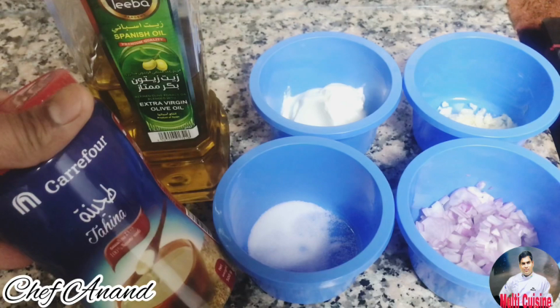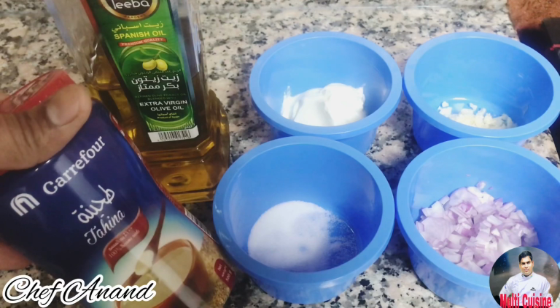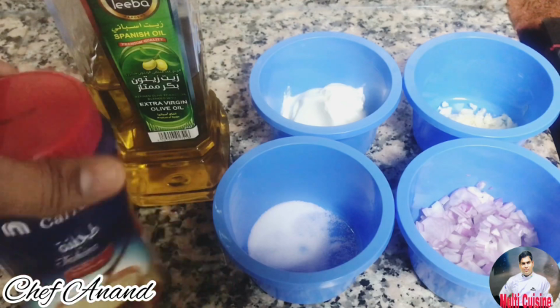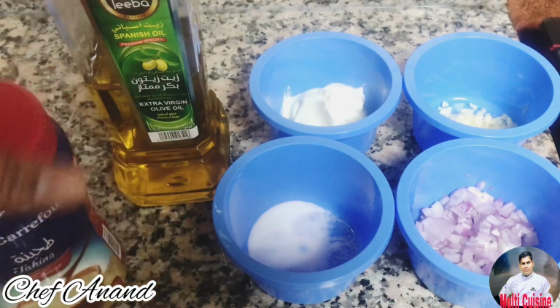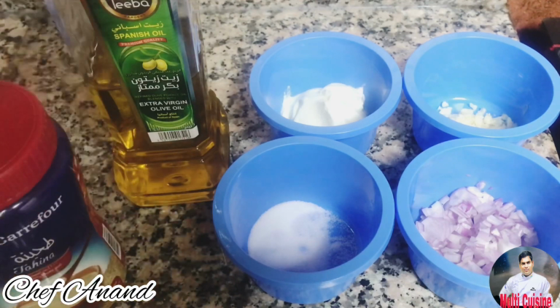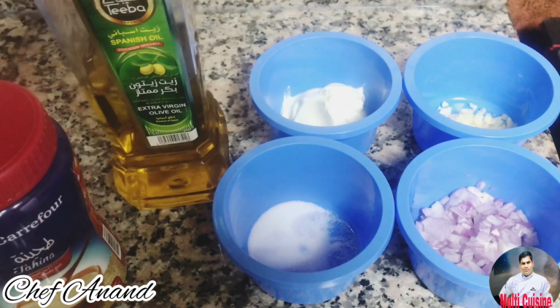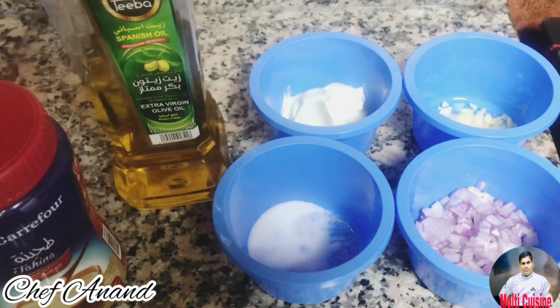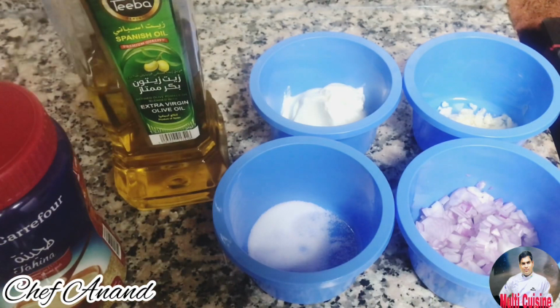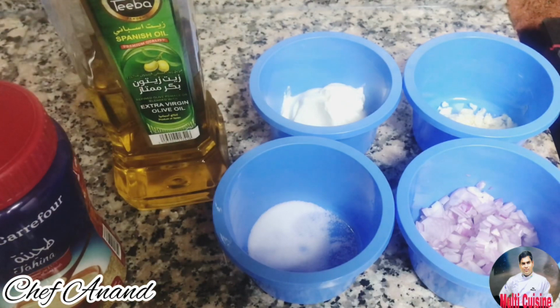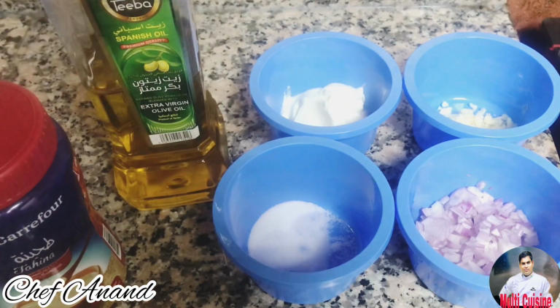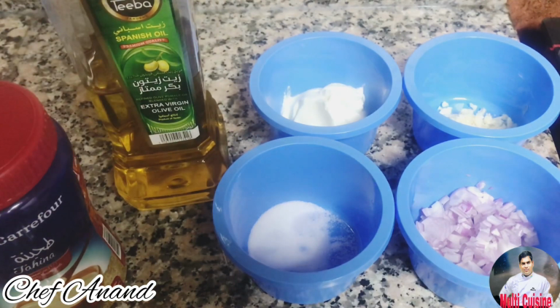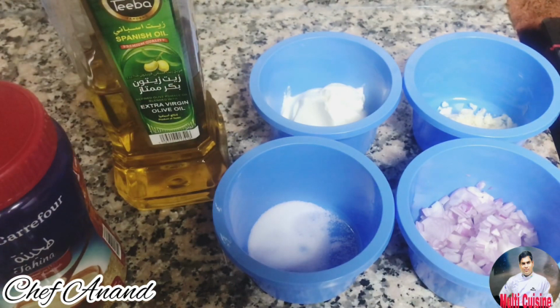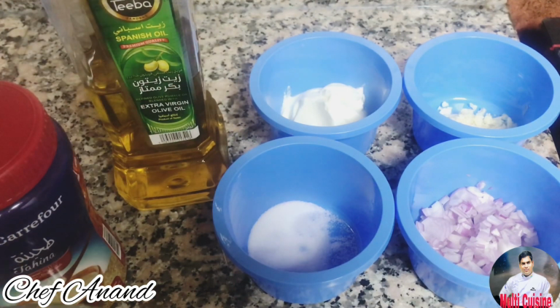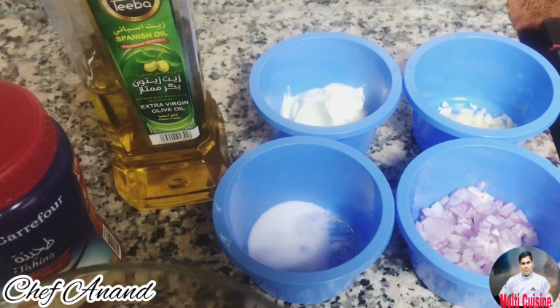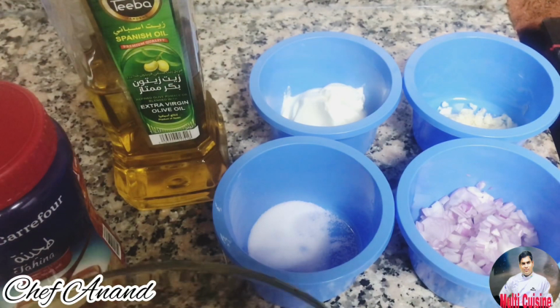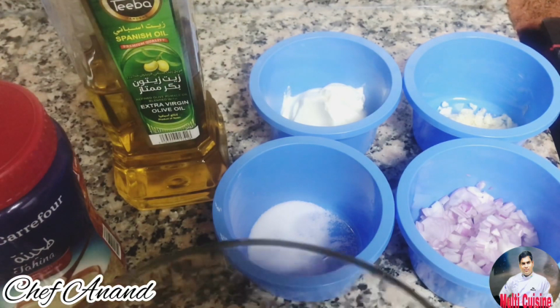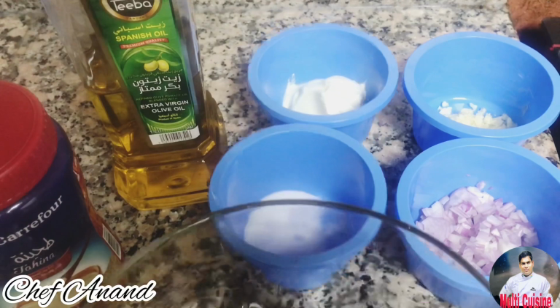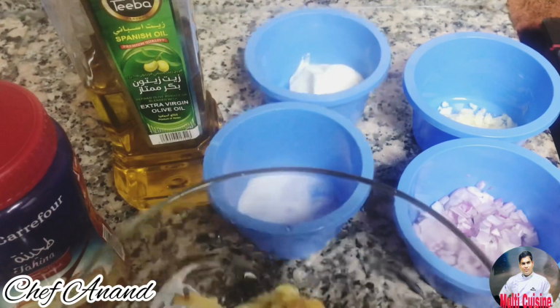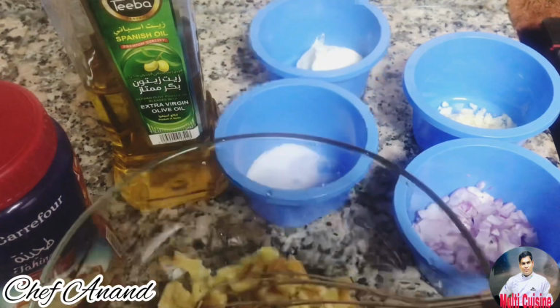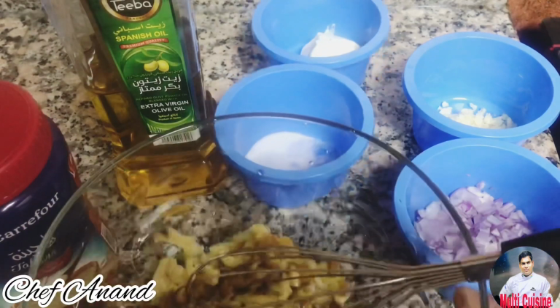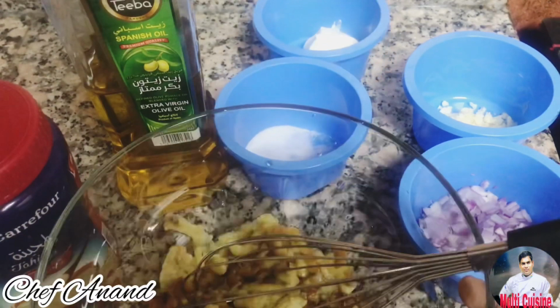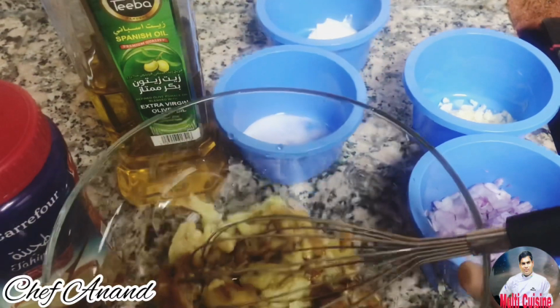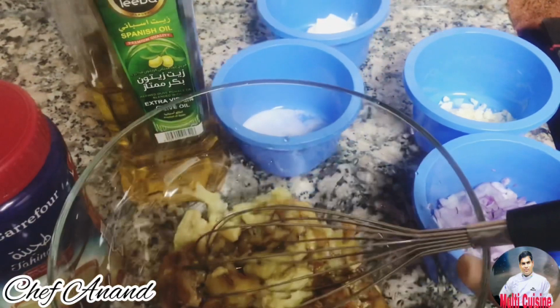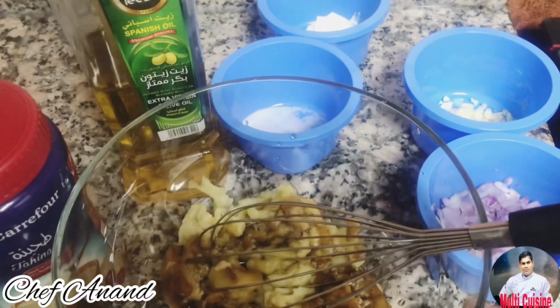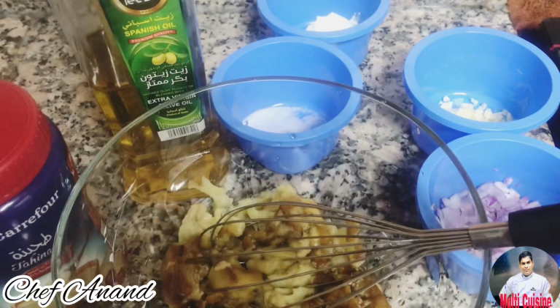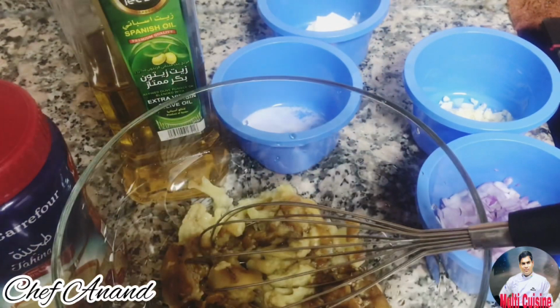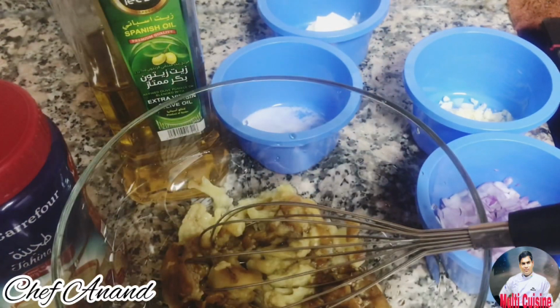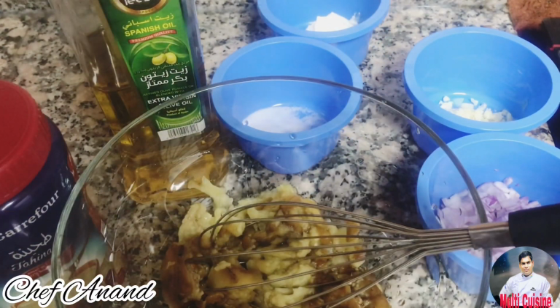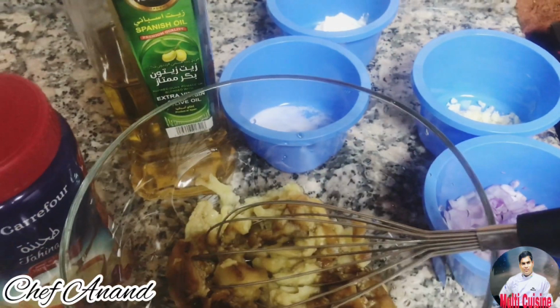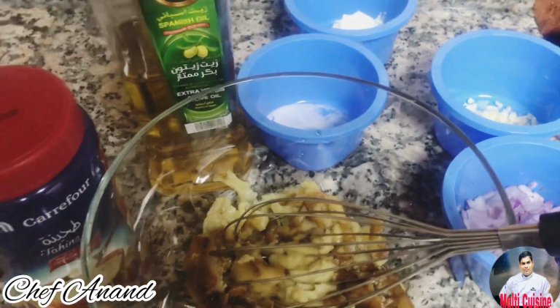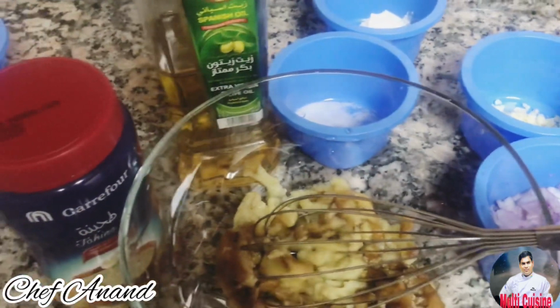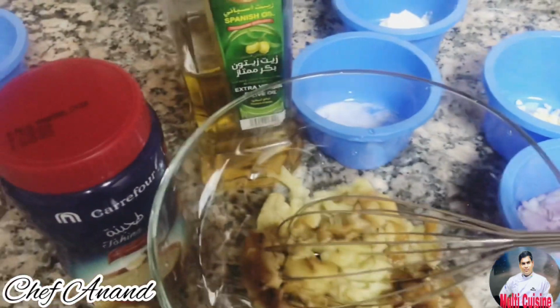We are making a roast eggplant. We are using a nice rough cutting knife. We will cut out all the things. This will certainly be a great taste.